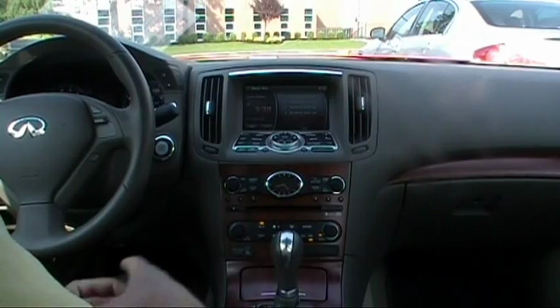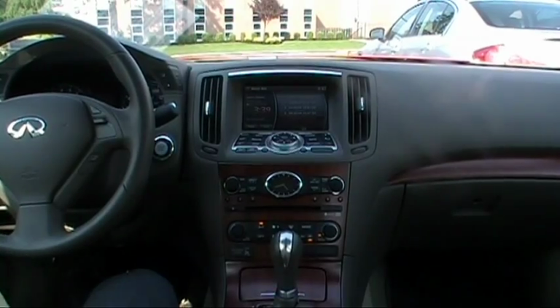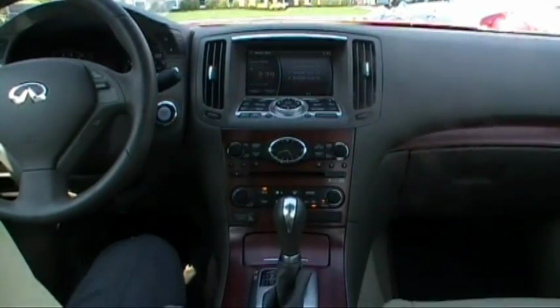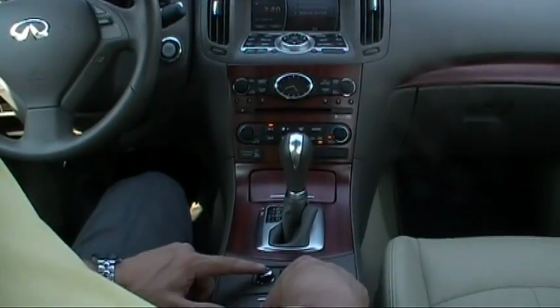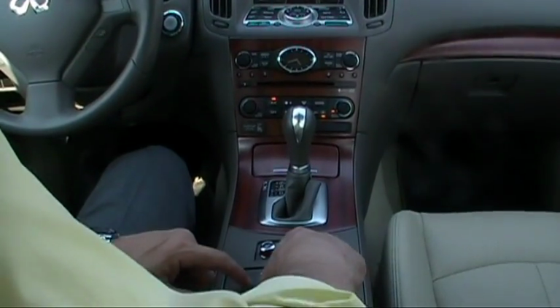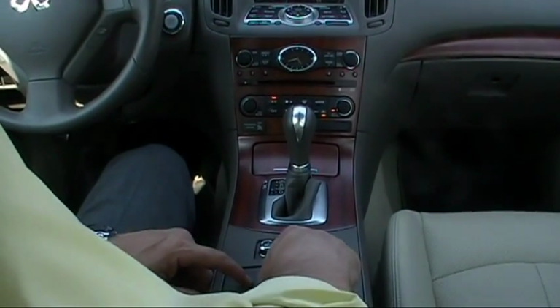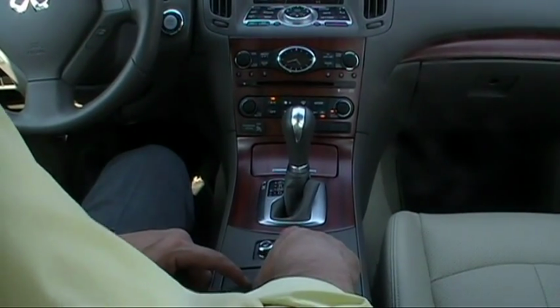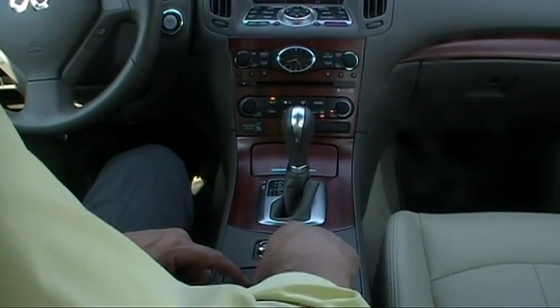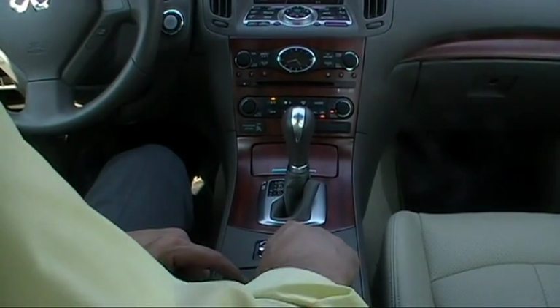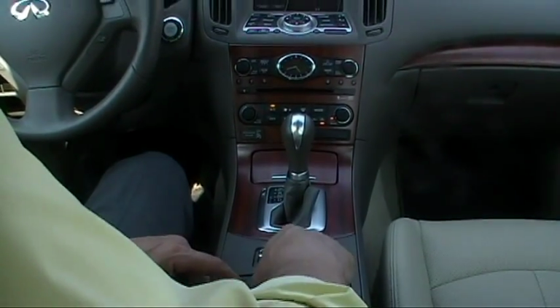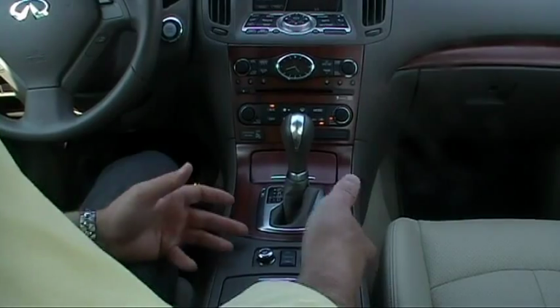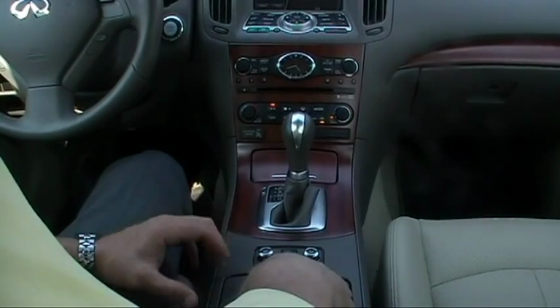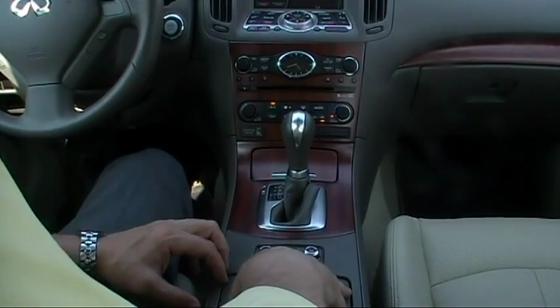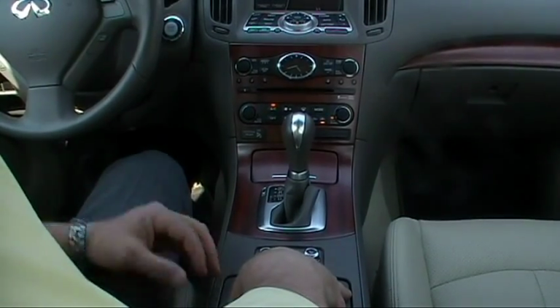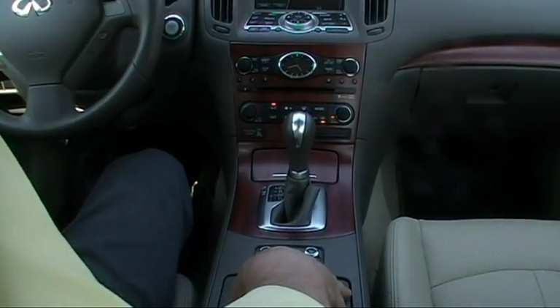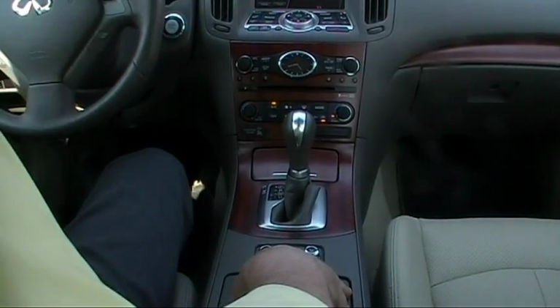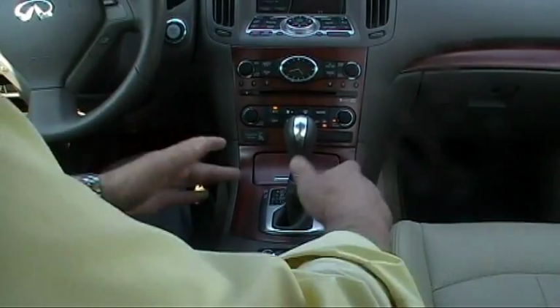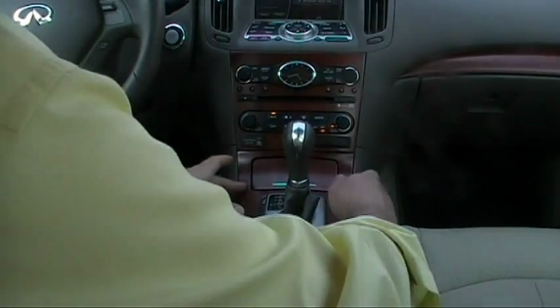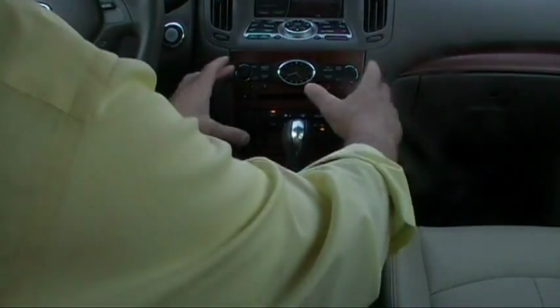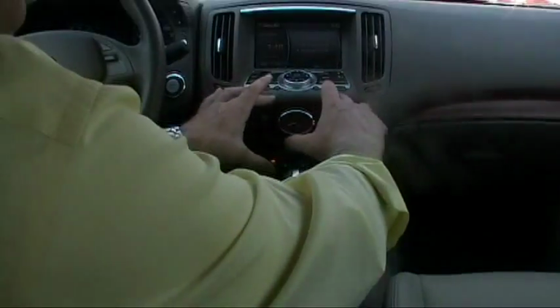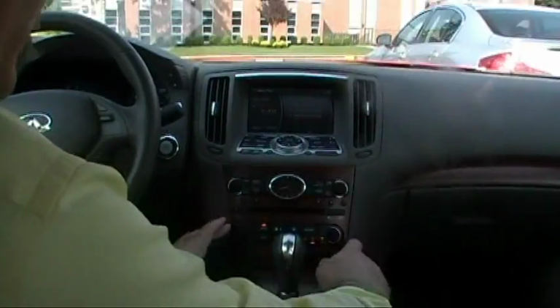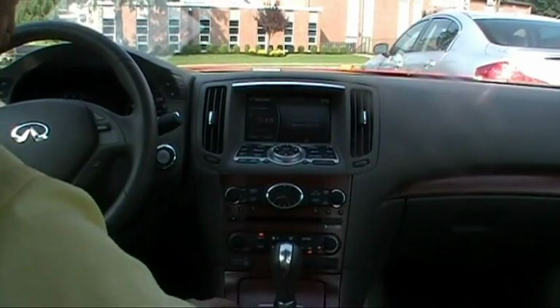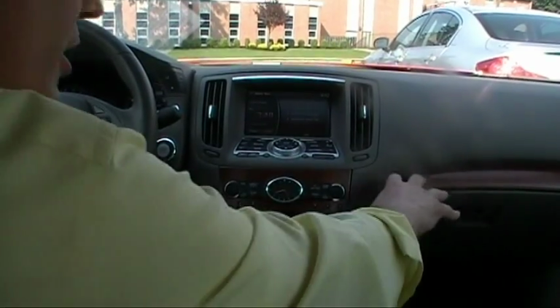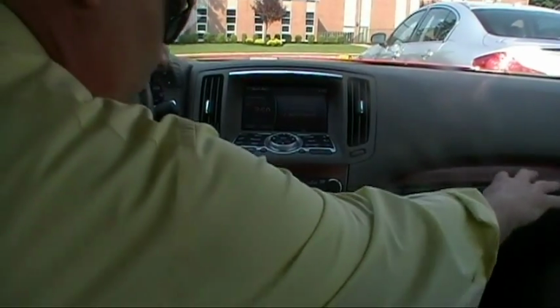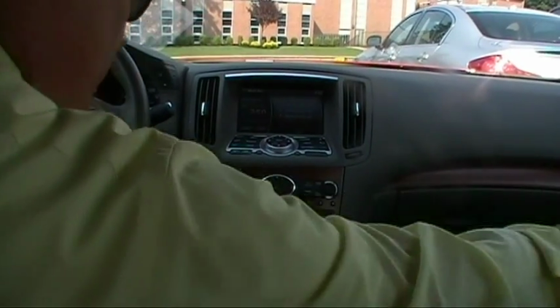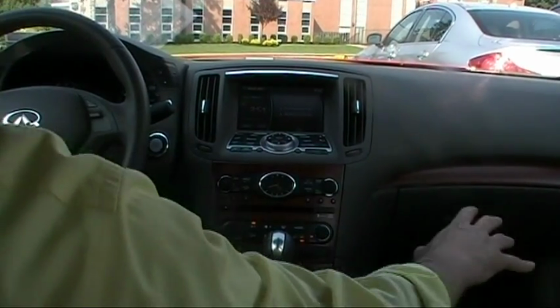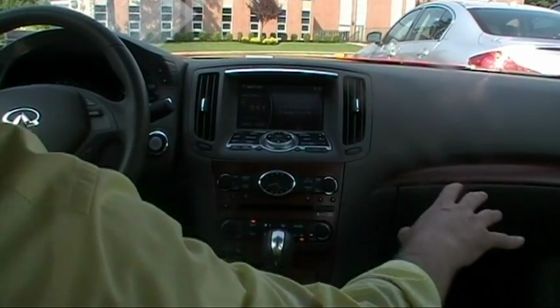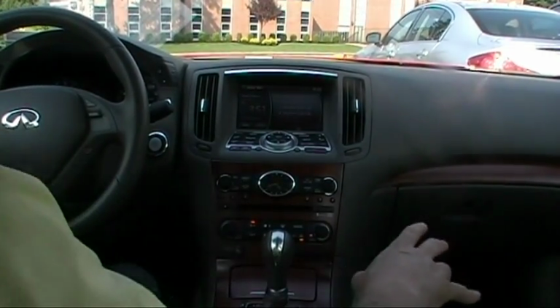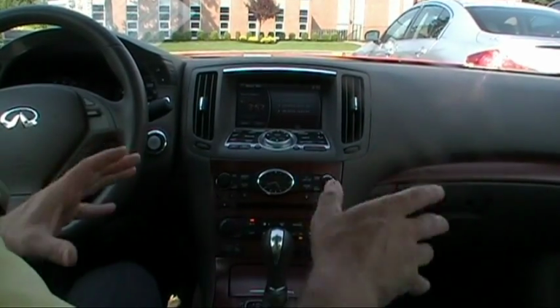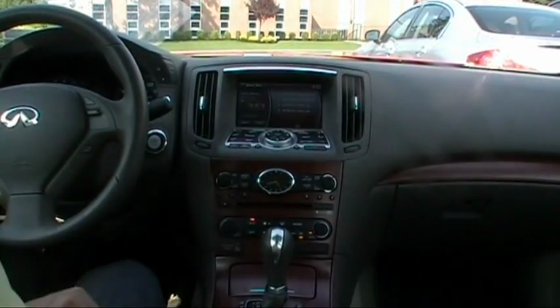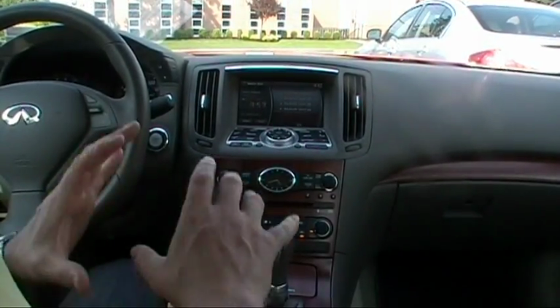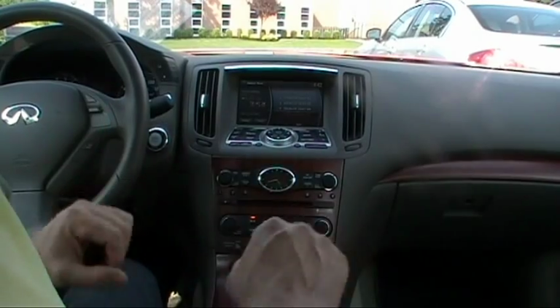We have dual heated seats. We have a snow mode, which will basically enhance our traction capabilities in inclement driving conditions. And look at this gorgeous Indian rosewood trim throughout the car — it really accents the interior of this G37X perfectly.